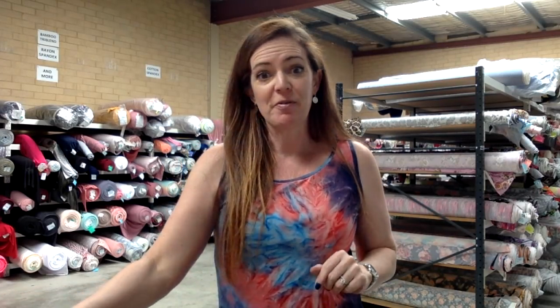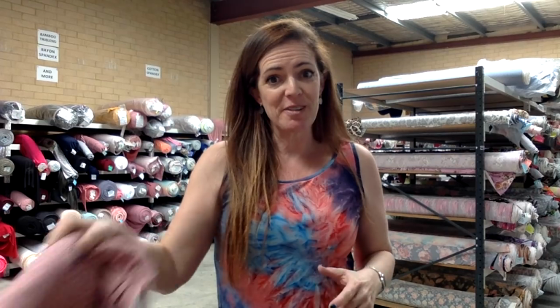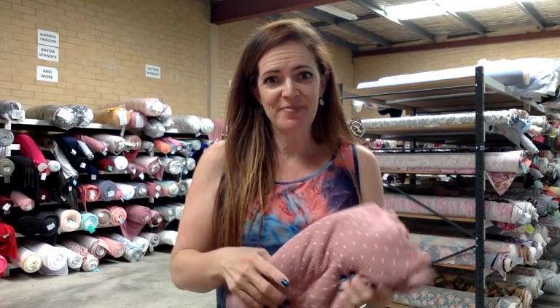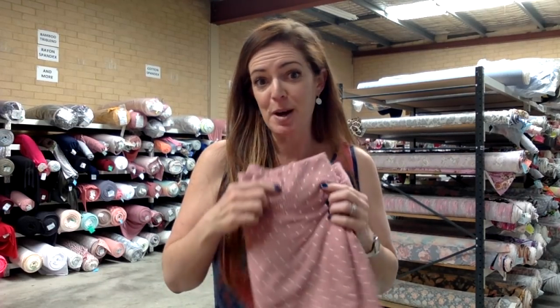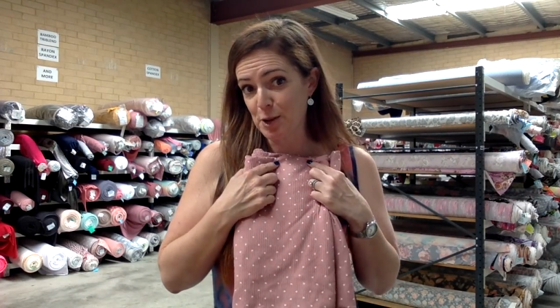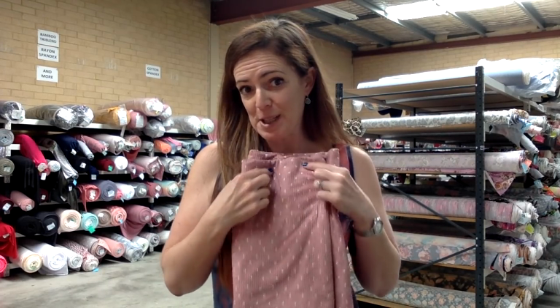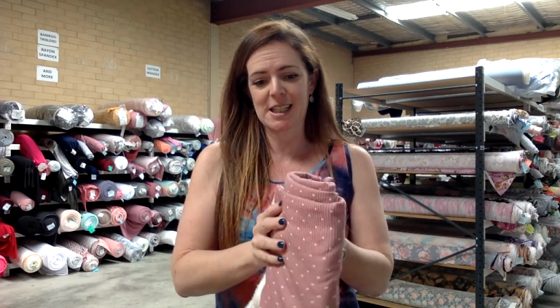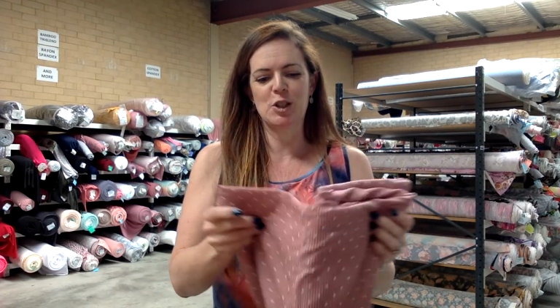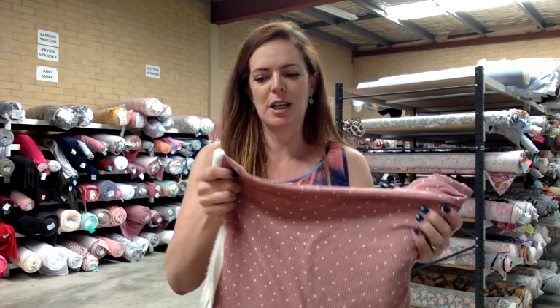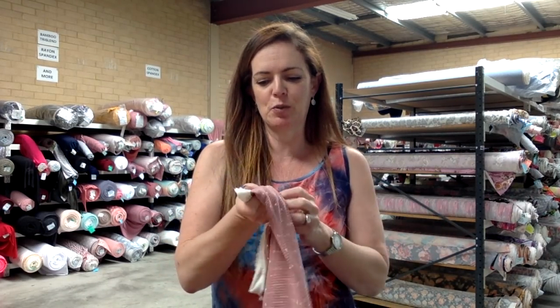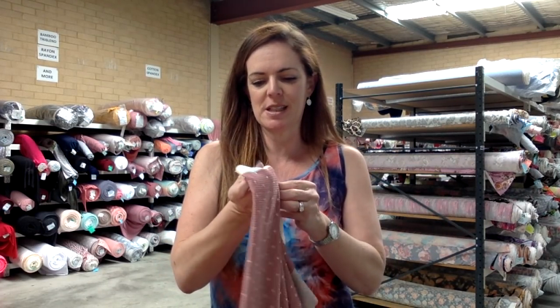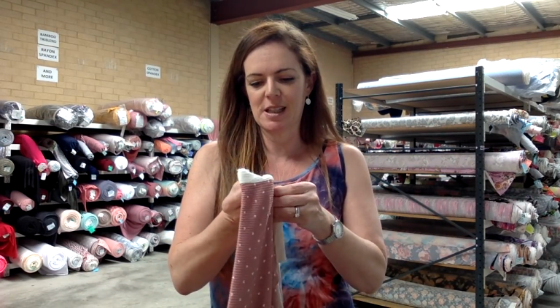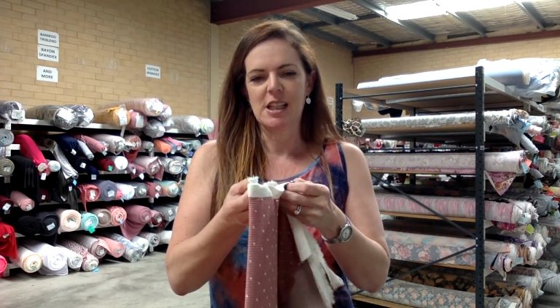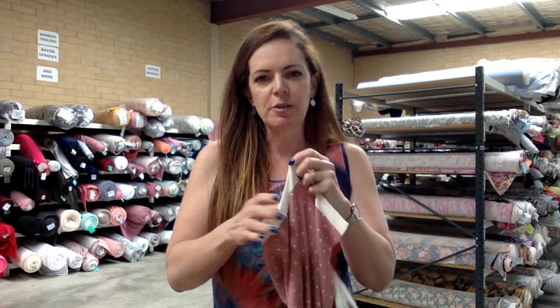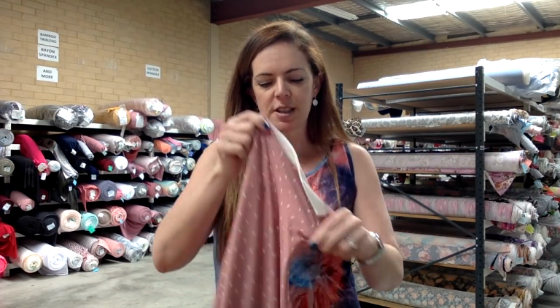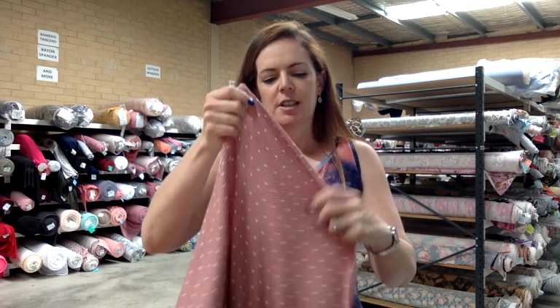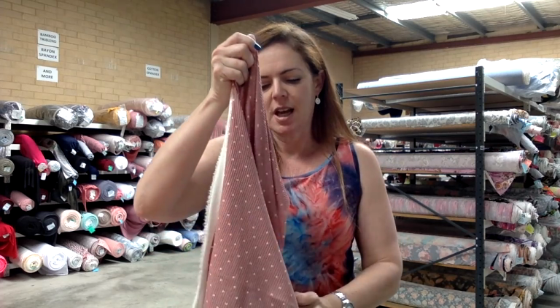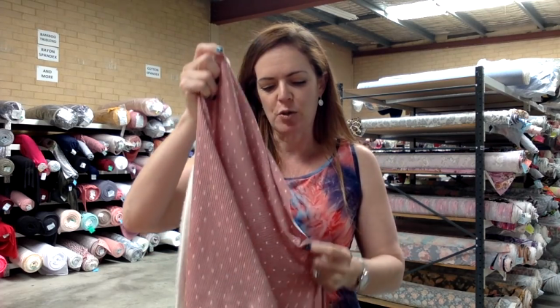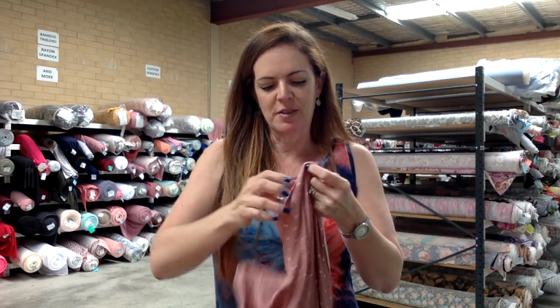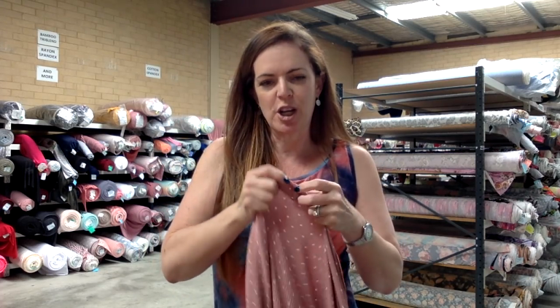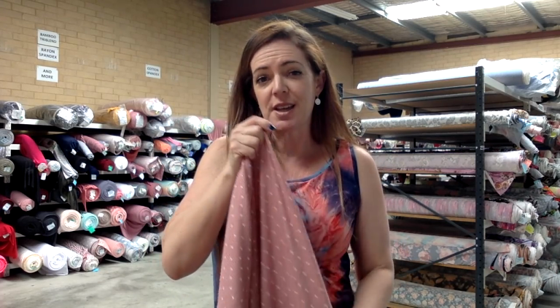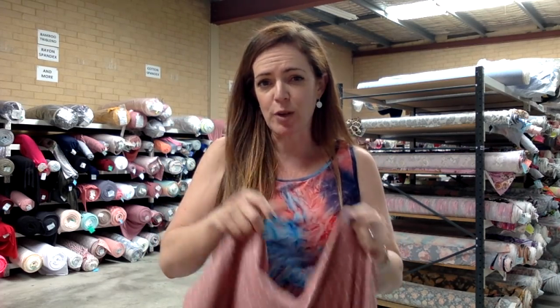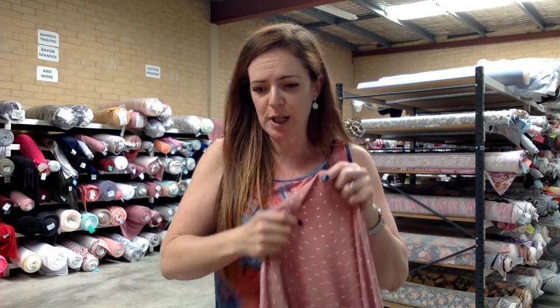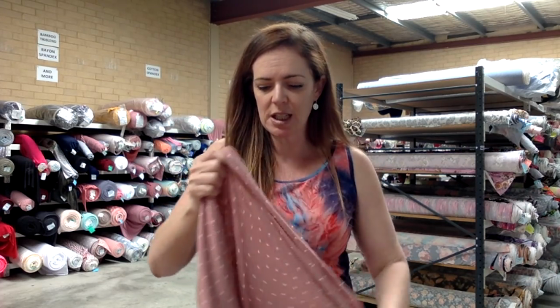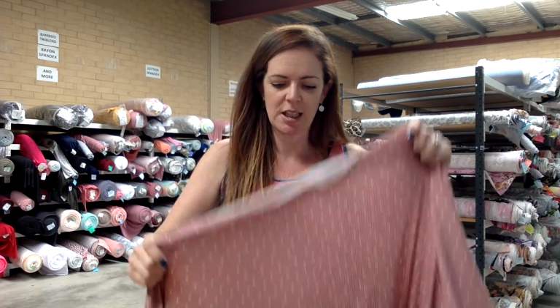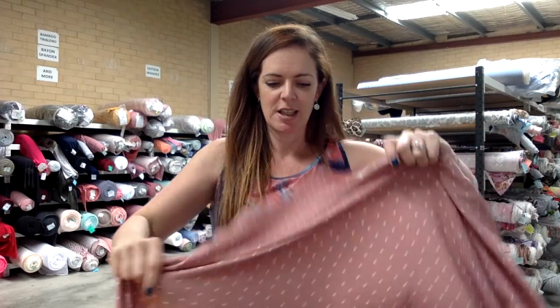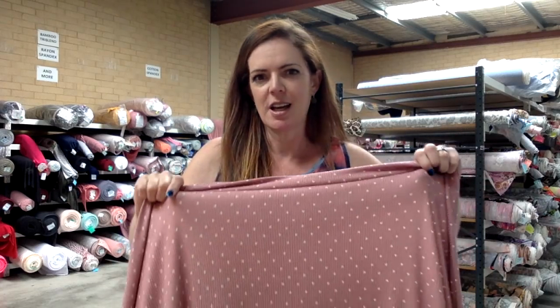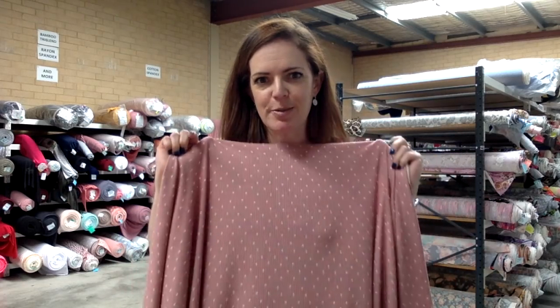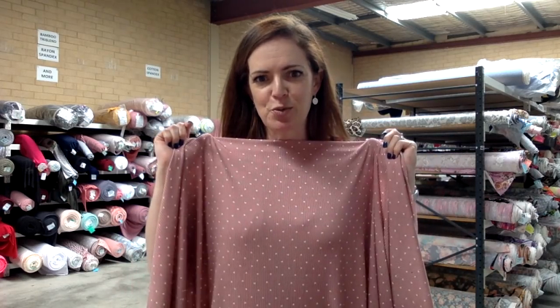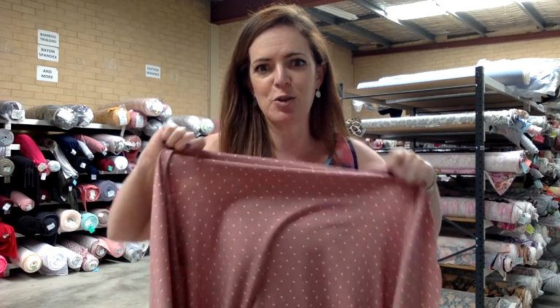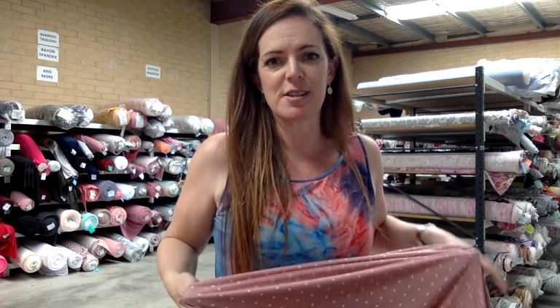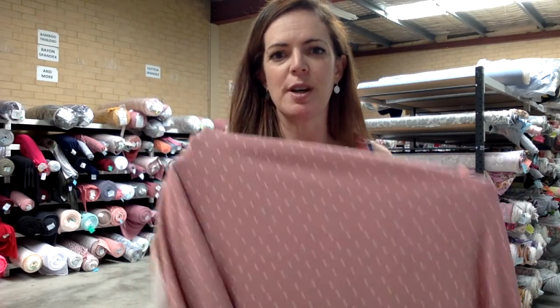So the first one is my beloved ribbed knit. I do love the rib knit — it's soft, it has a great amount of stretch, excellent recovery, and it comes in these really gorgeous little prints.